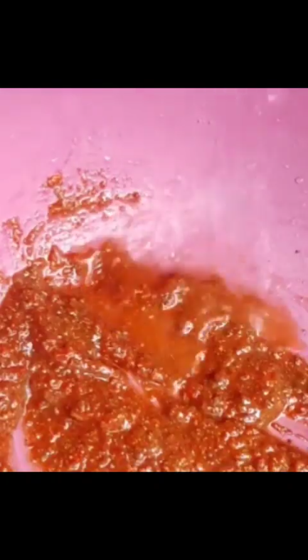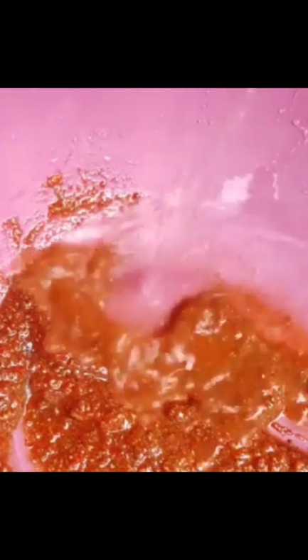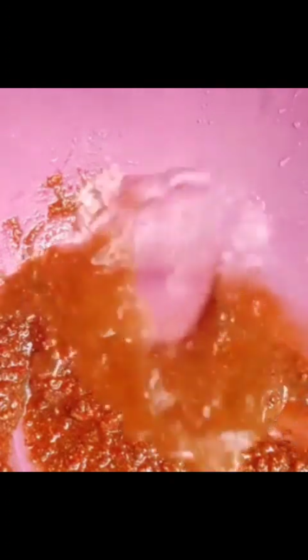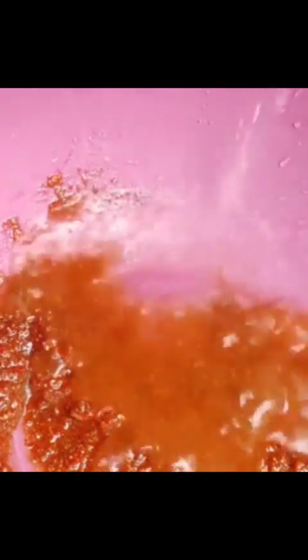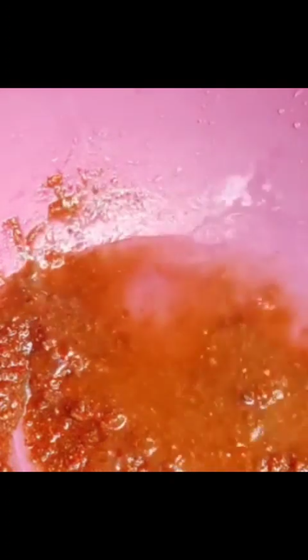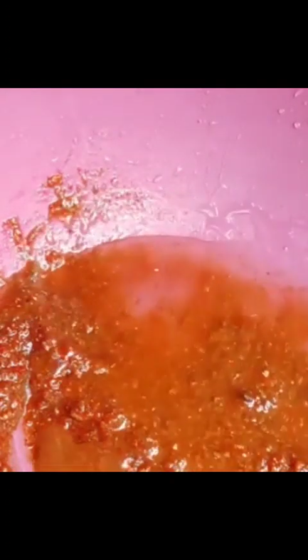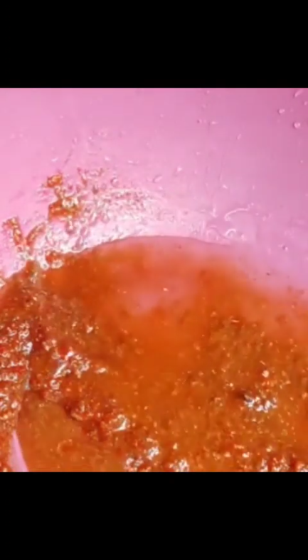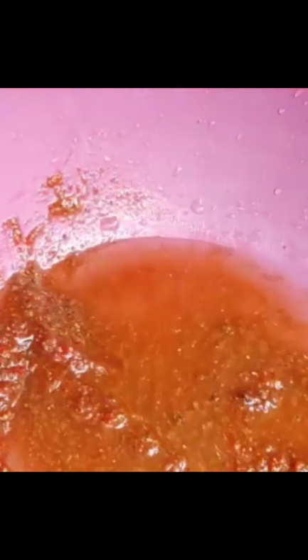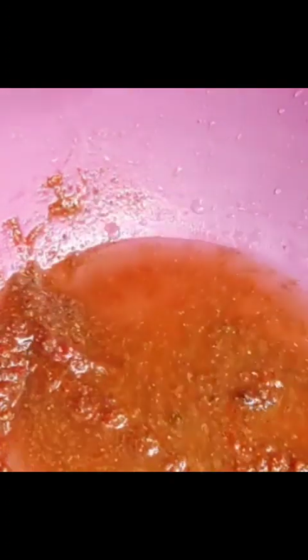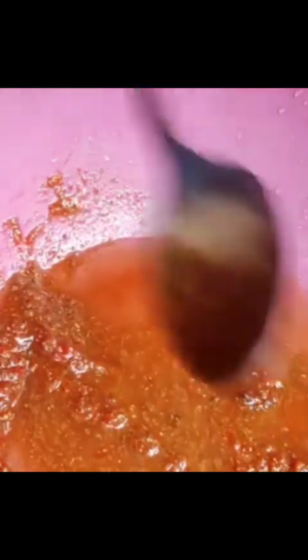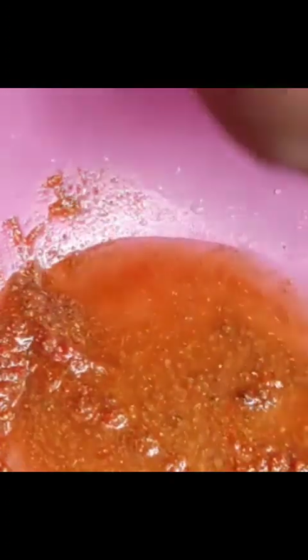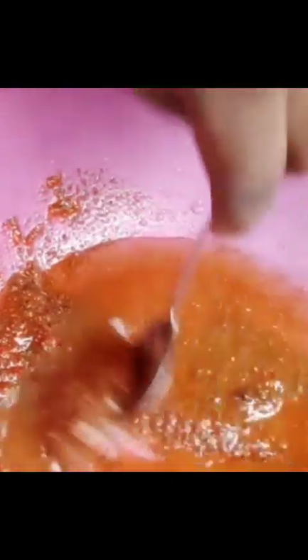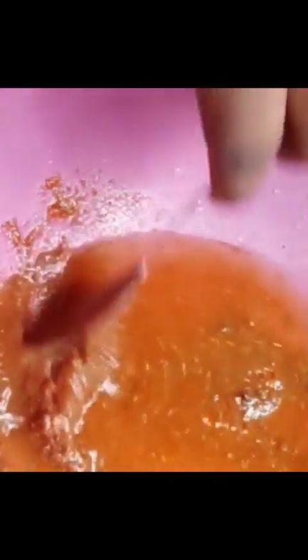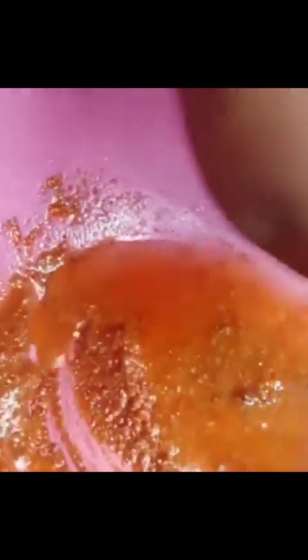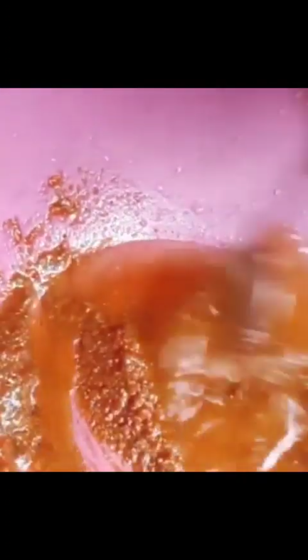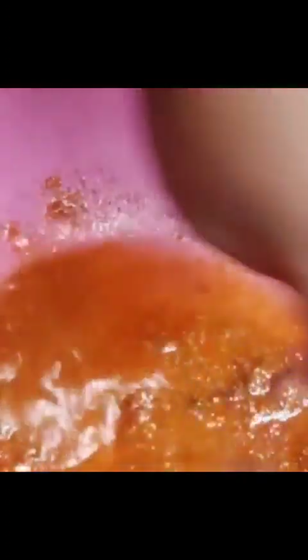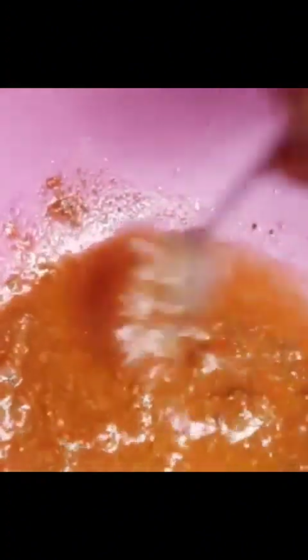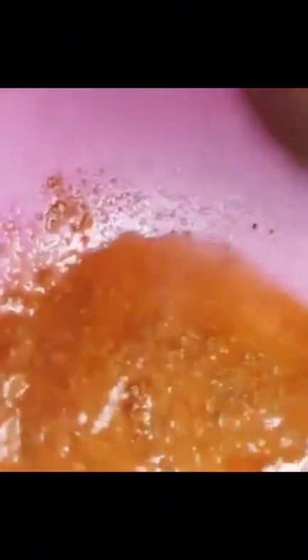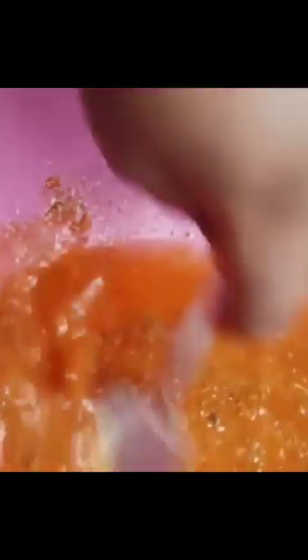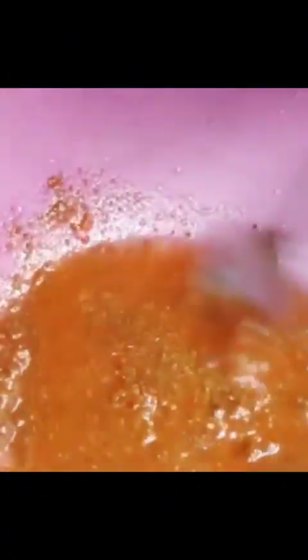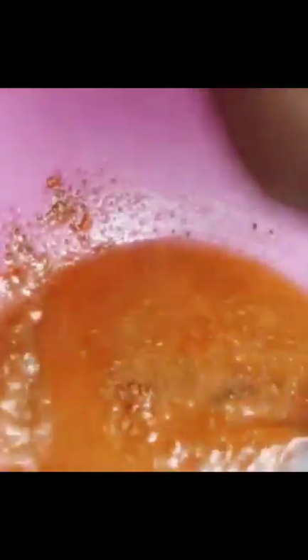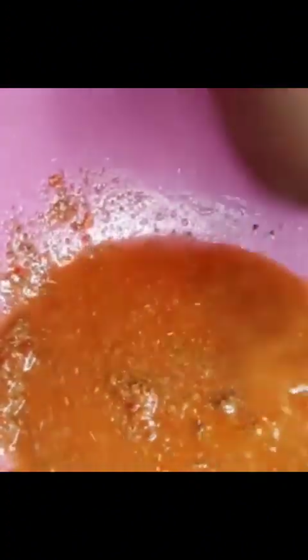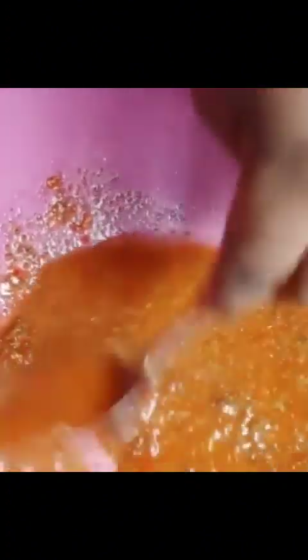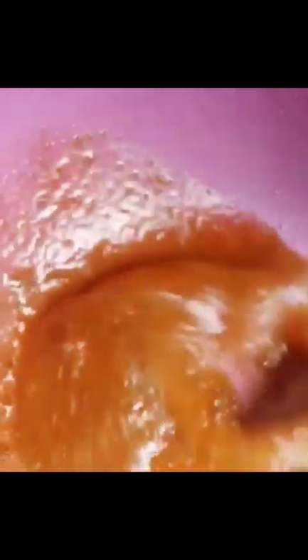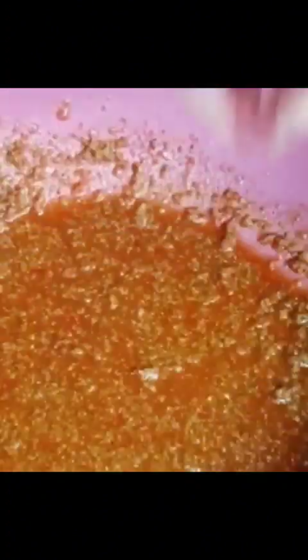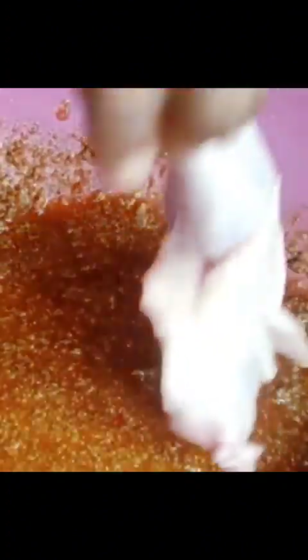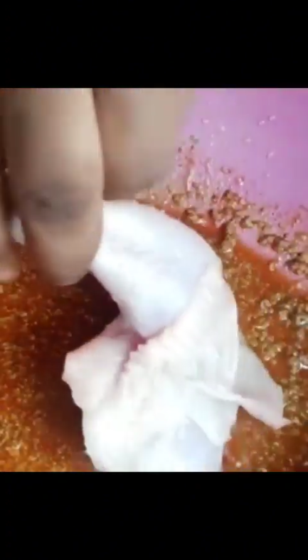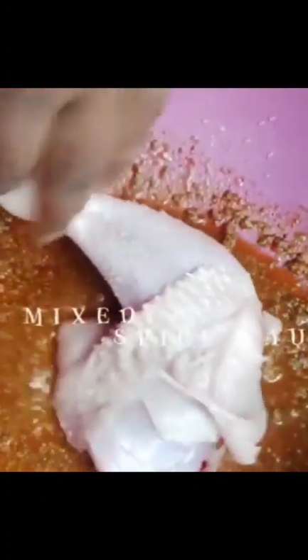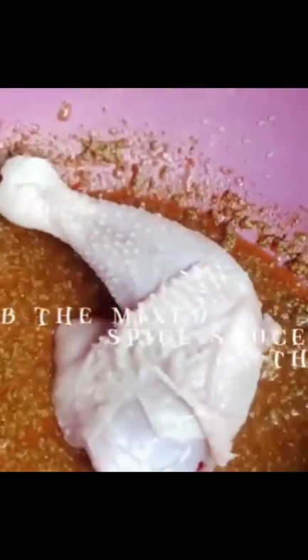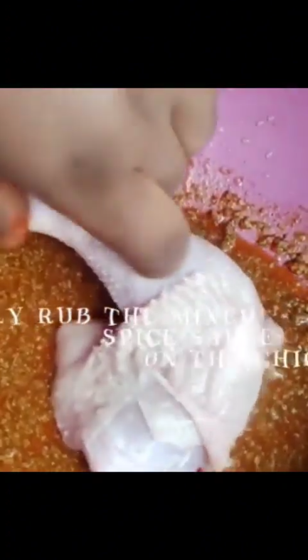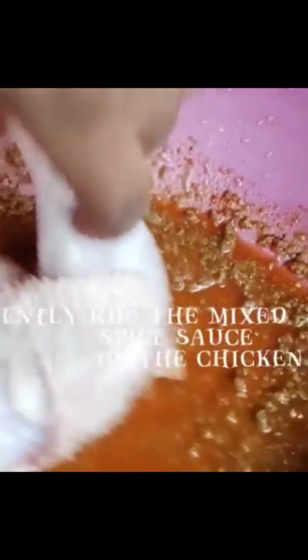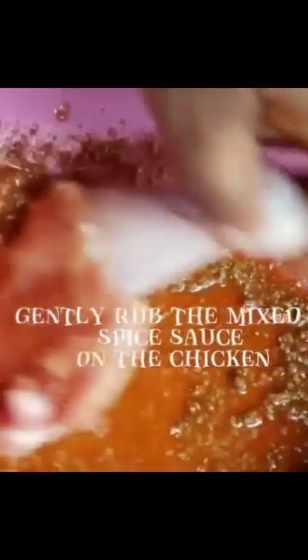At this point I went in with a little bit of water, I mix it all up together, and once everything has blended together I decided to introduce the chicken to this sauce.